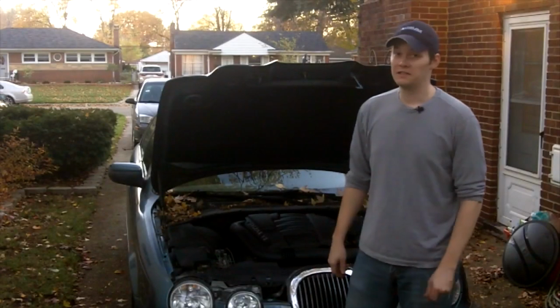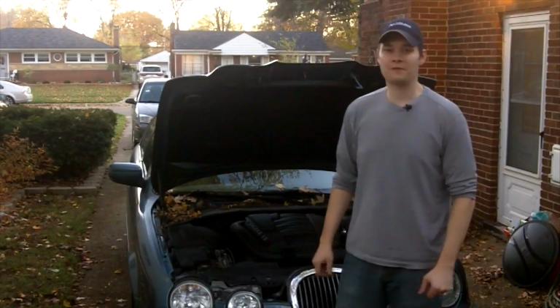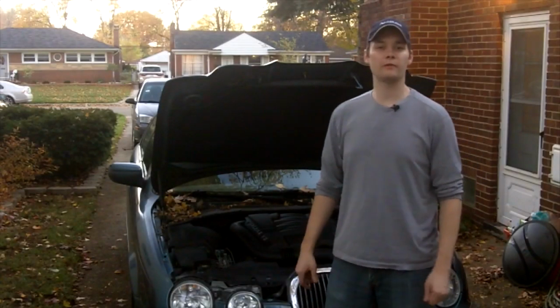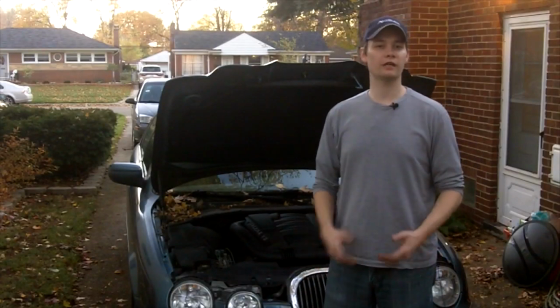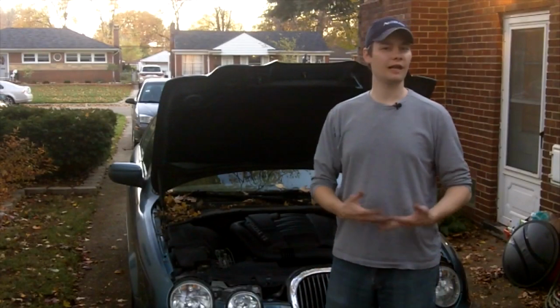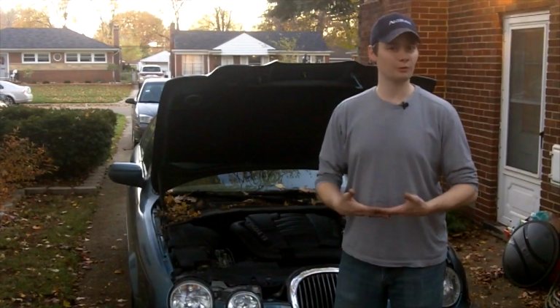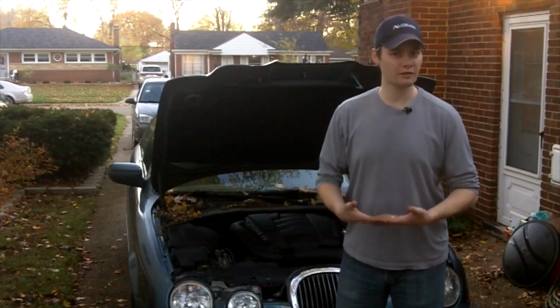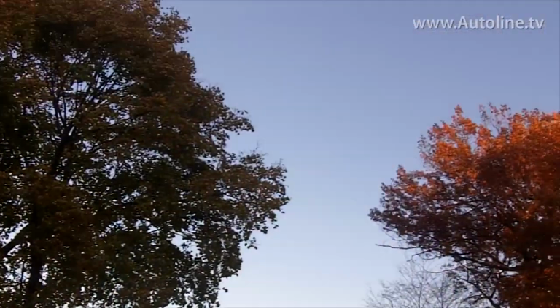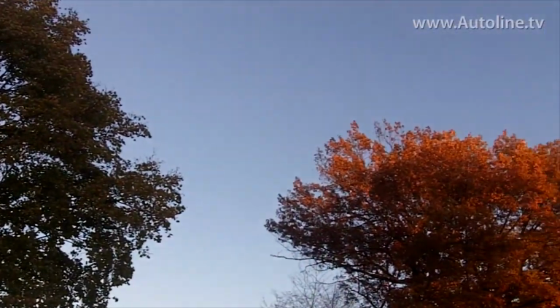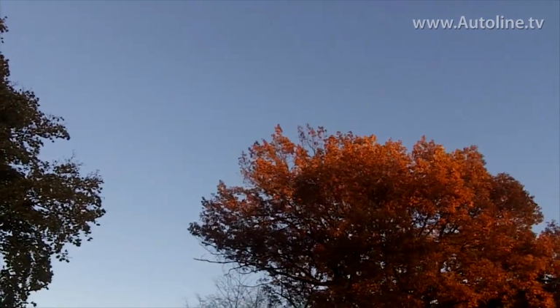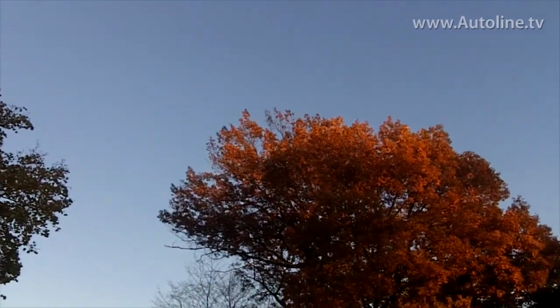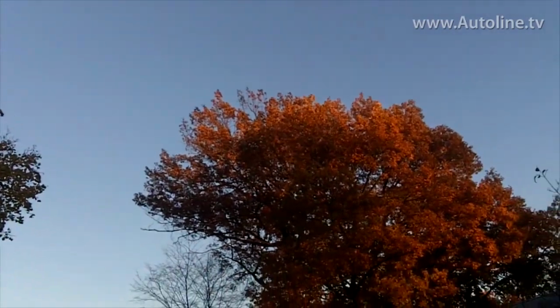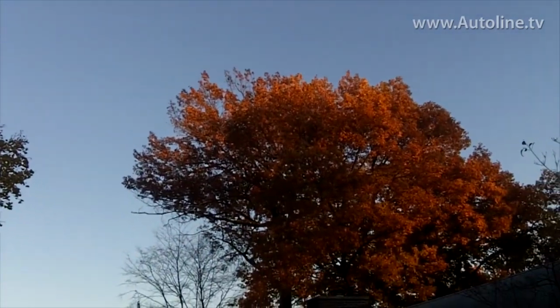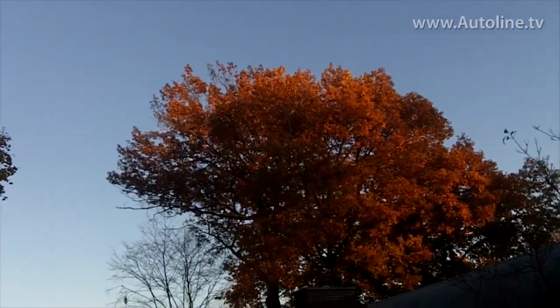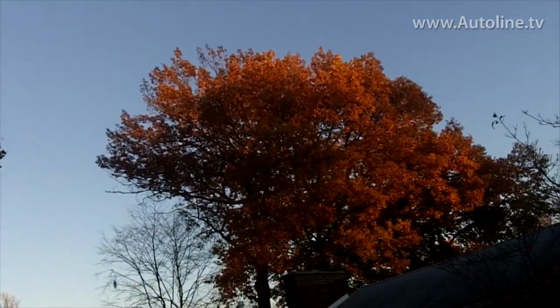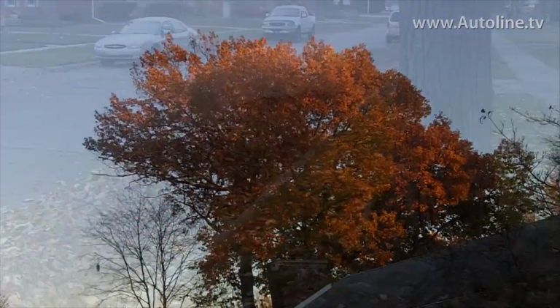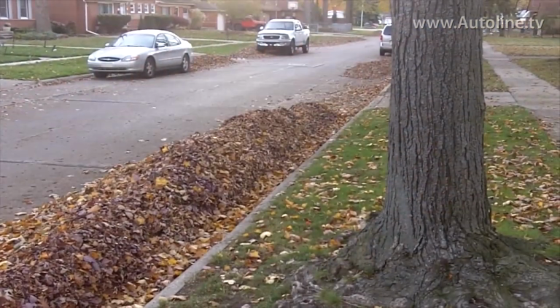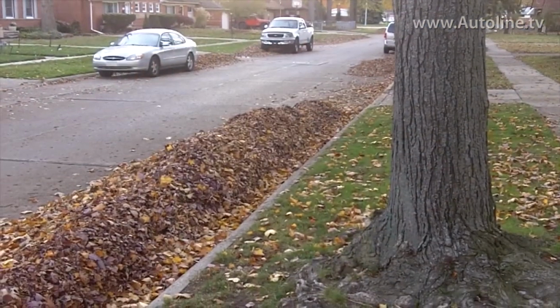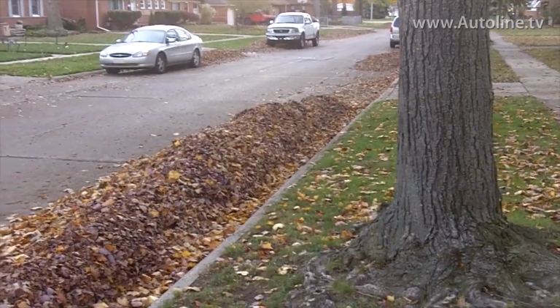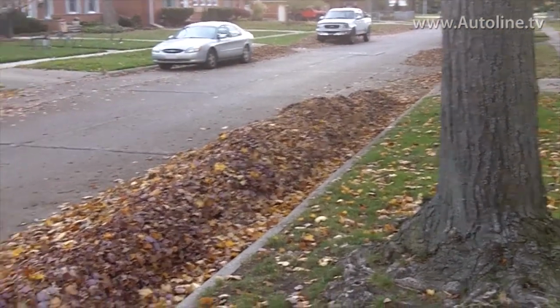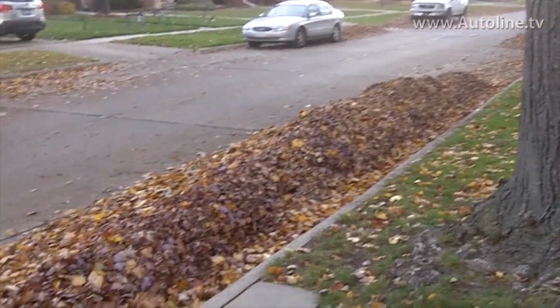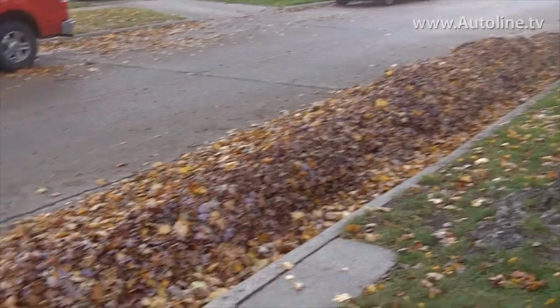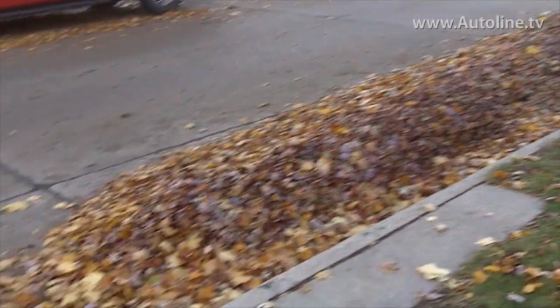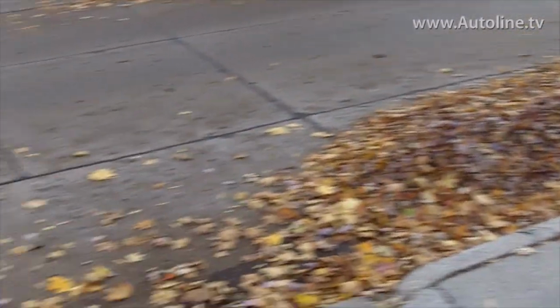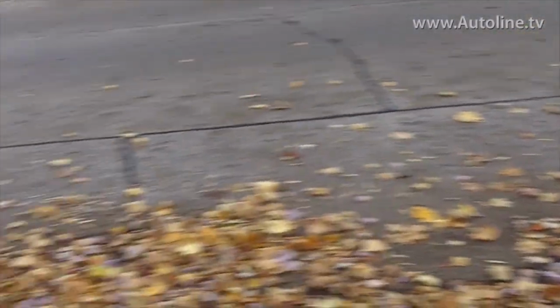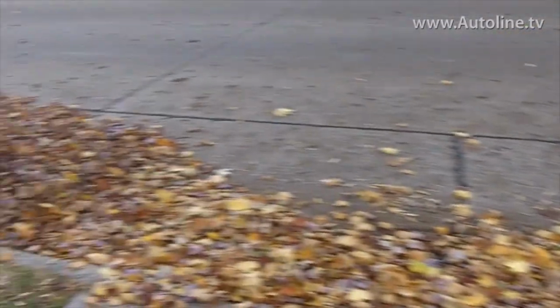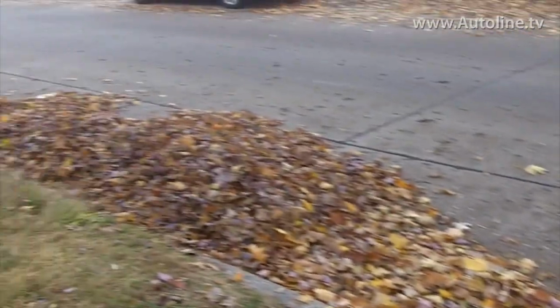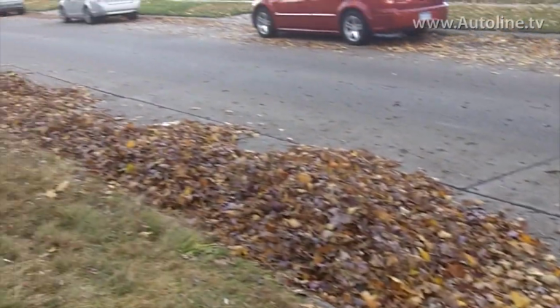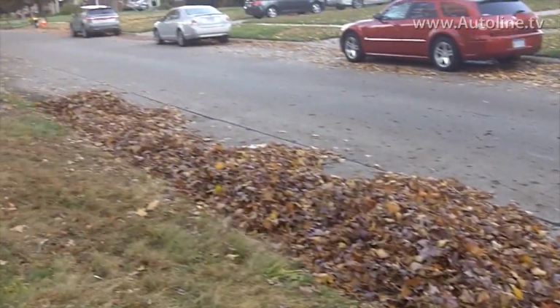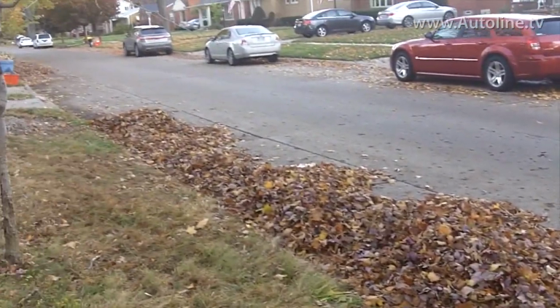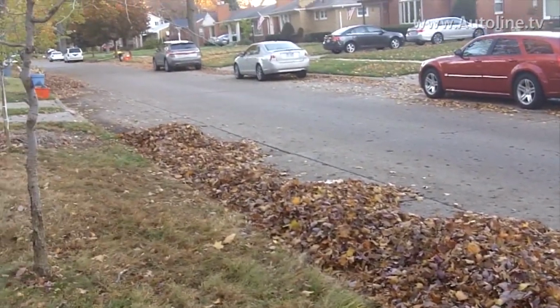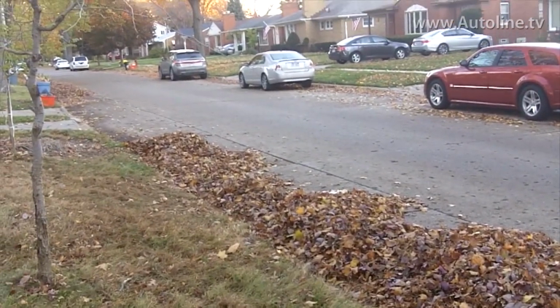It's that fall time of year again, and in certain parts of the country, that means the trees are changing all sorts of pretty colors. But unfortunately, that also means piles of leaves, sticks, and pine needles in front of their houses too.